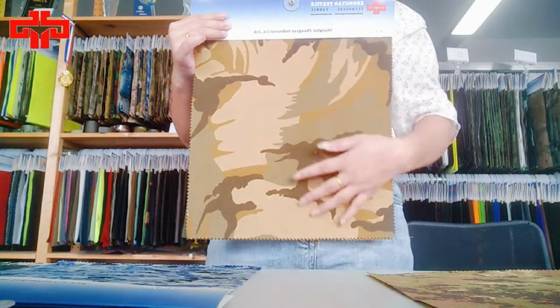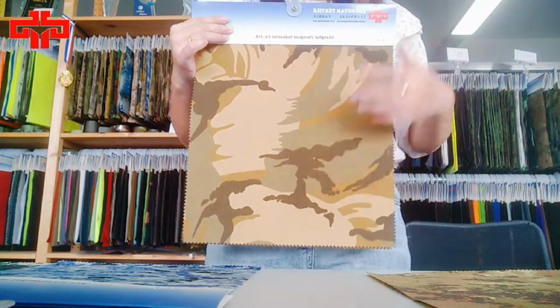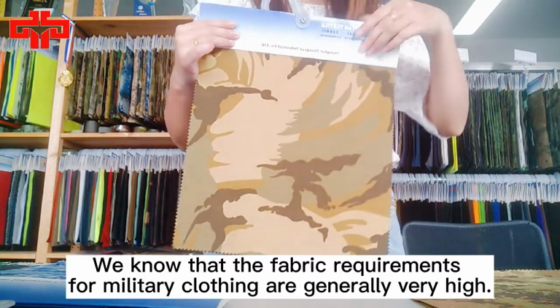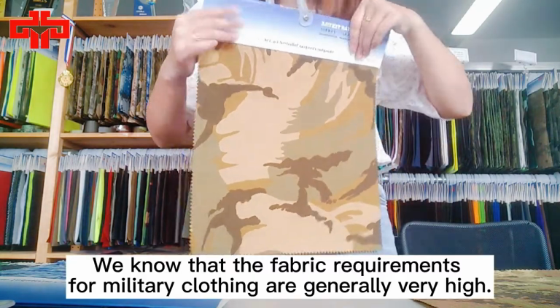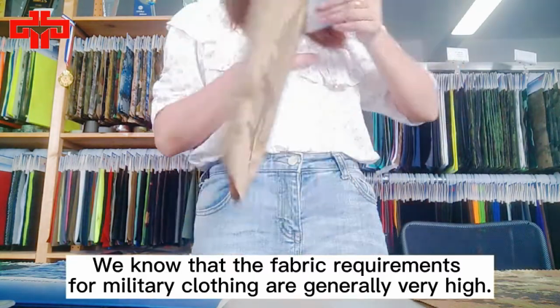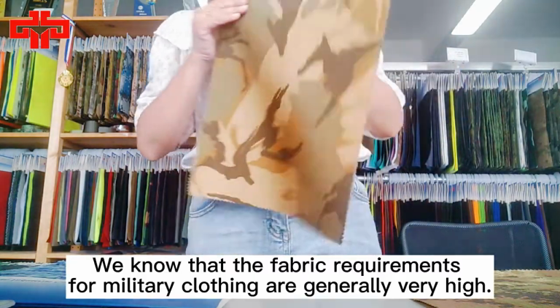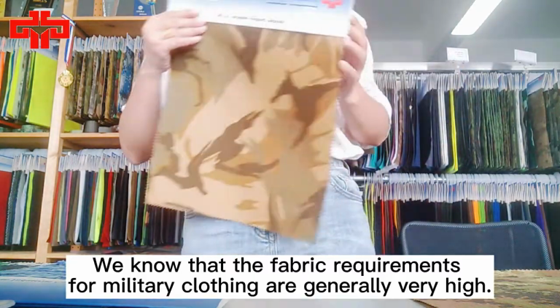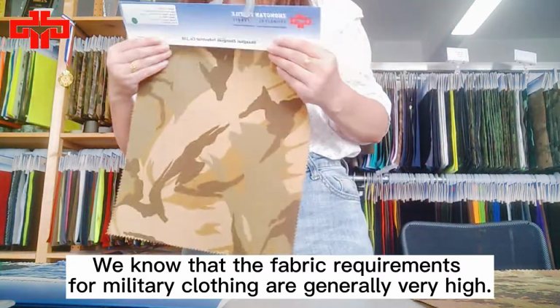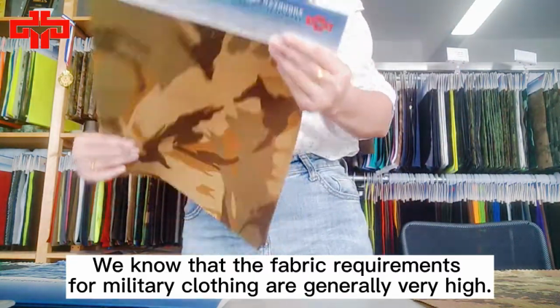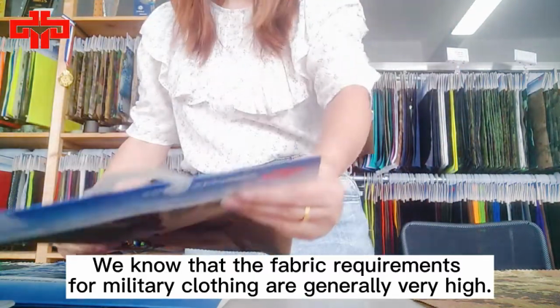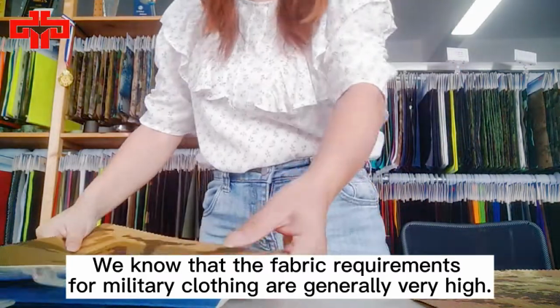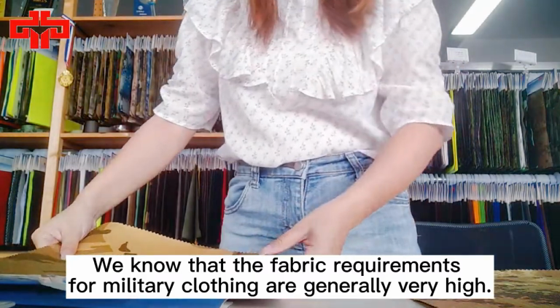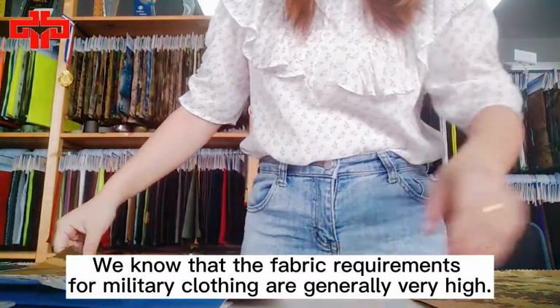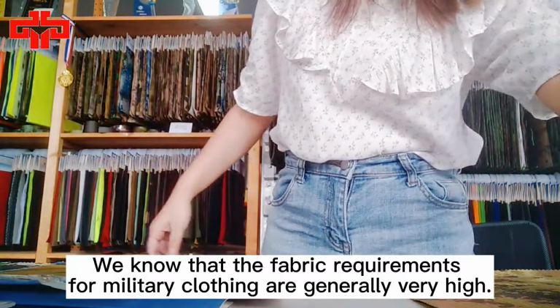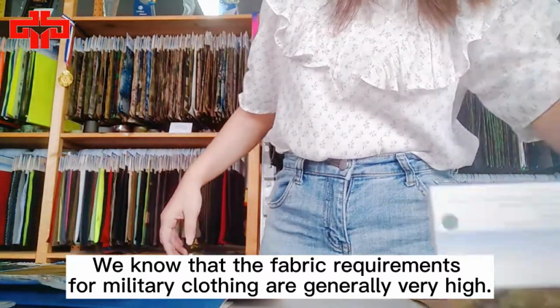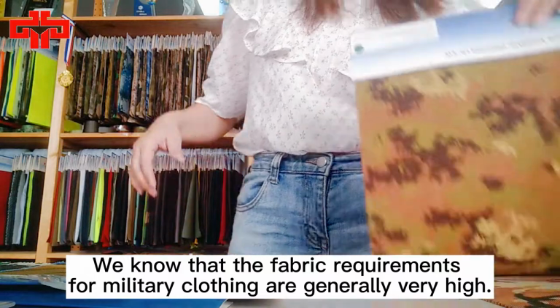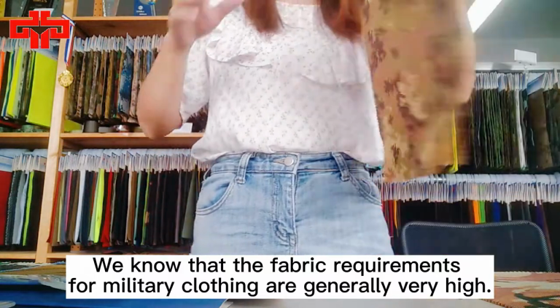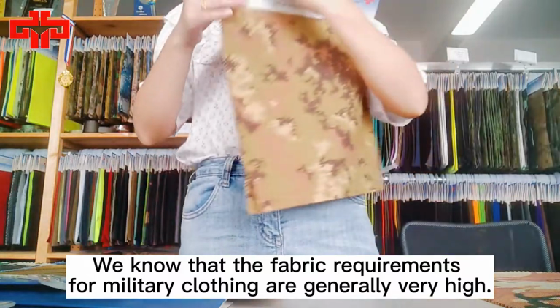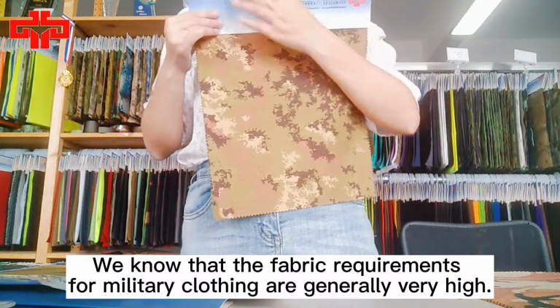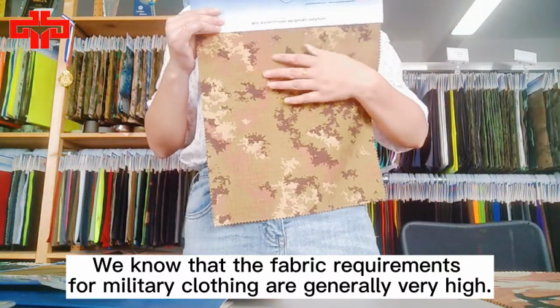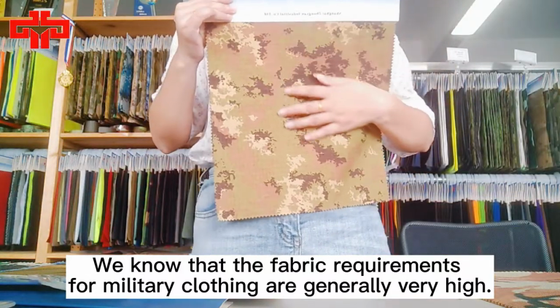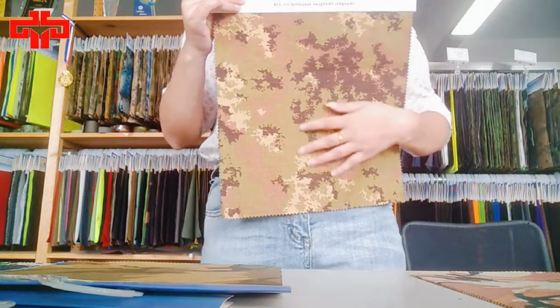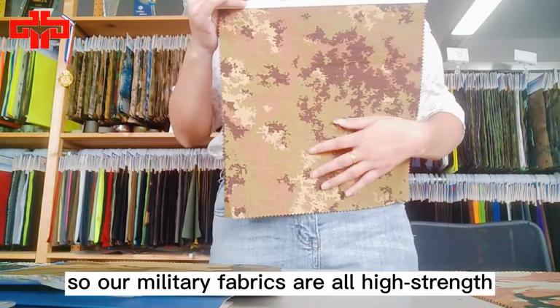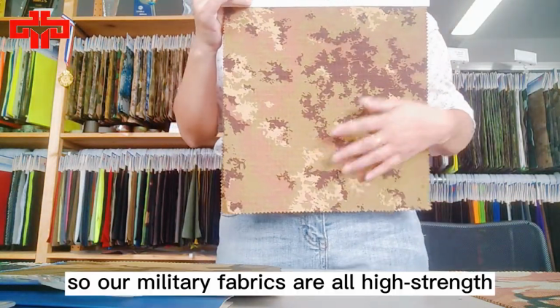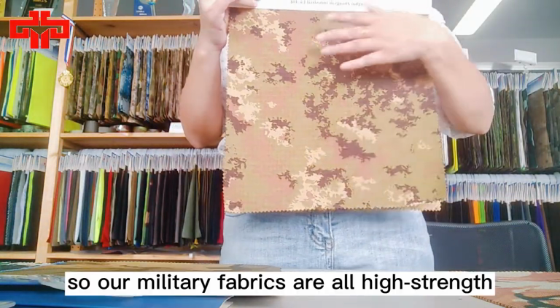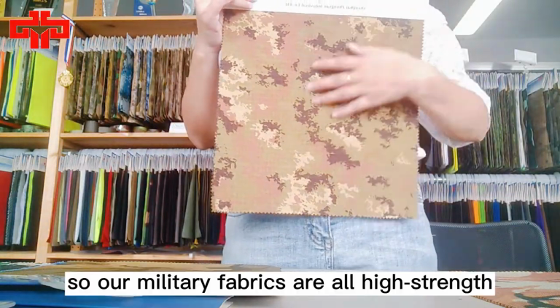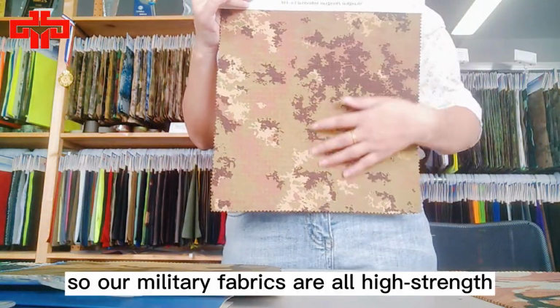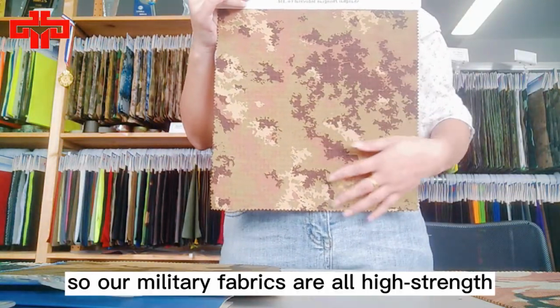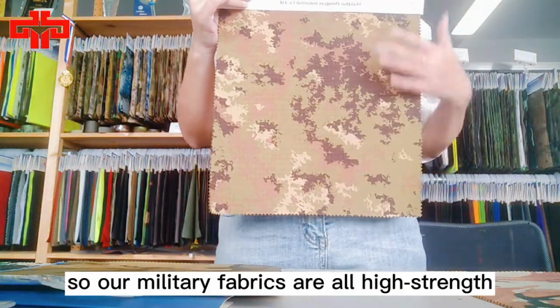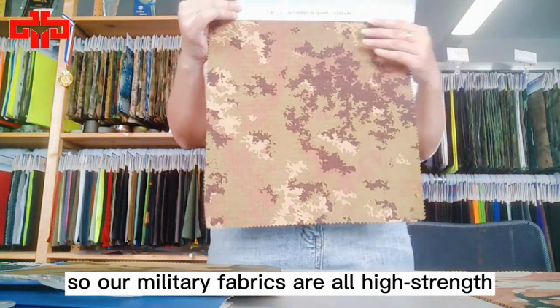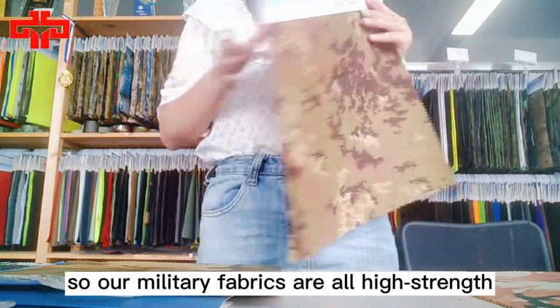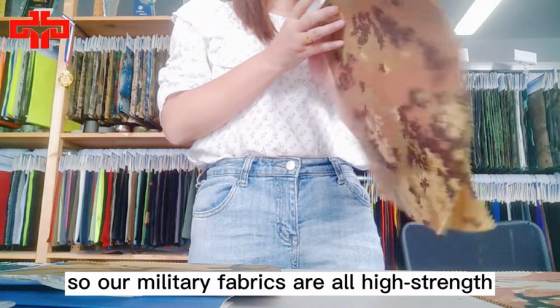We know that the fabric requirements for military clothing are generally very high, so our military fabrics are all high strength.